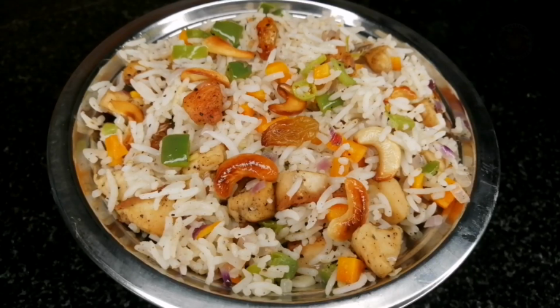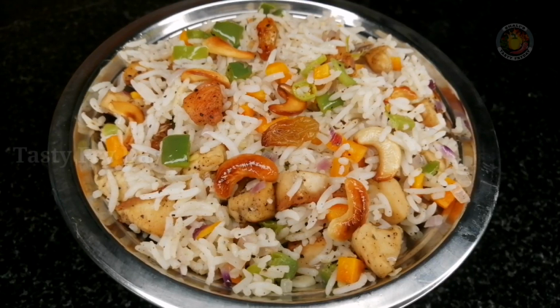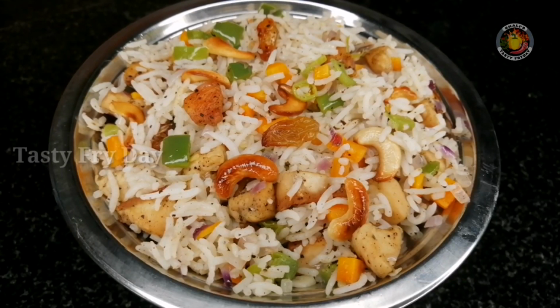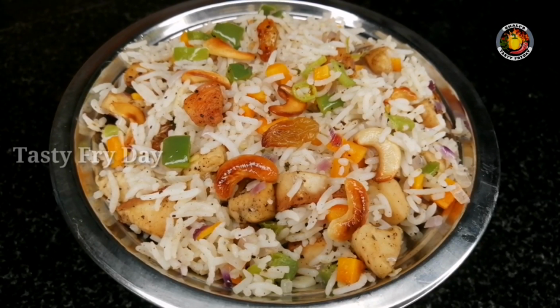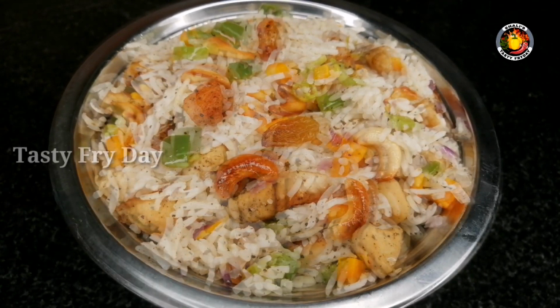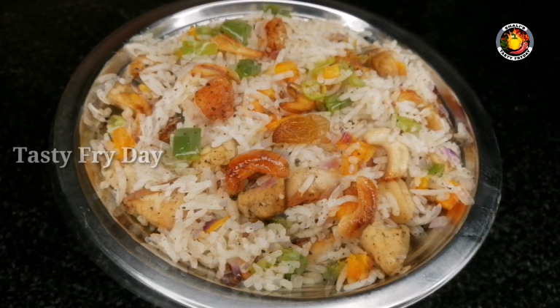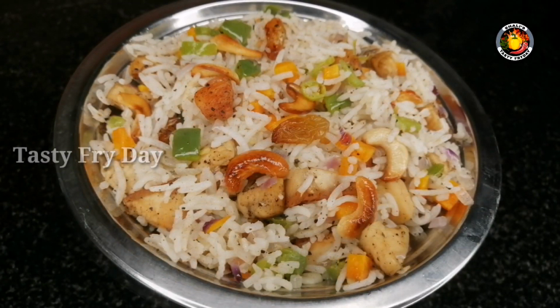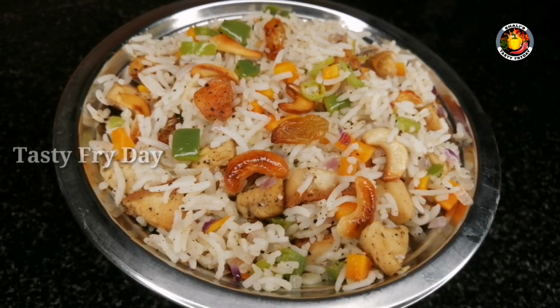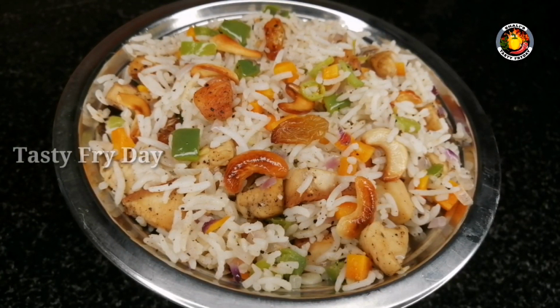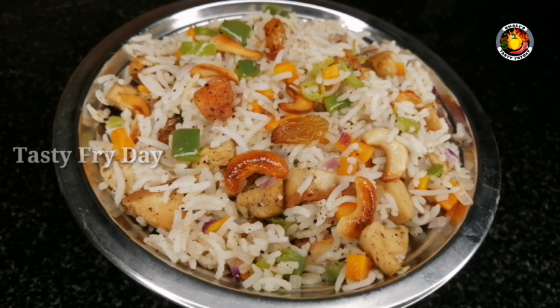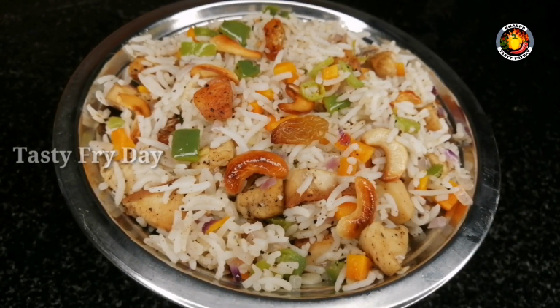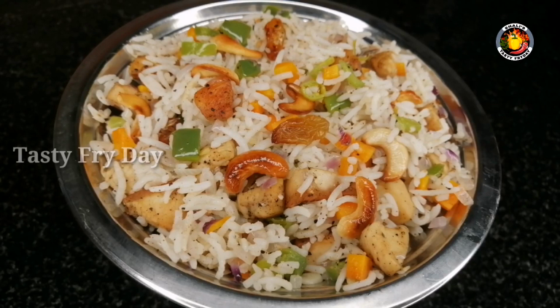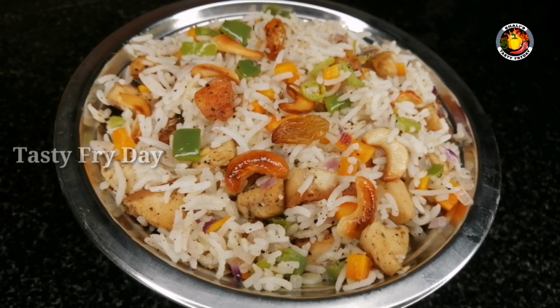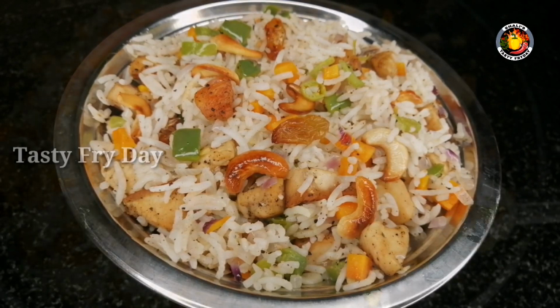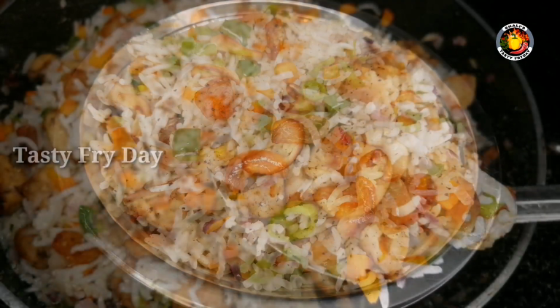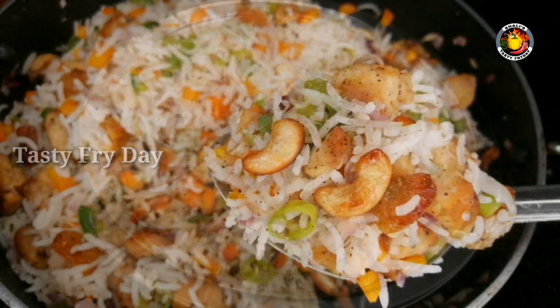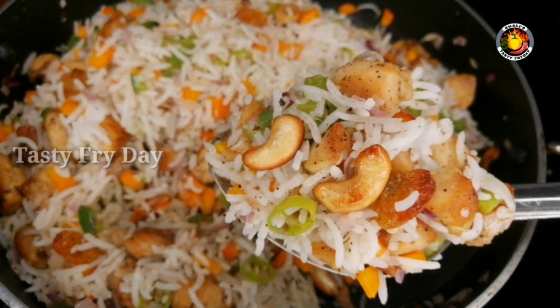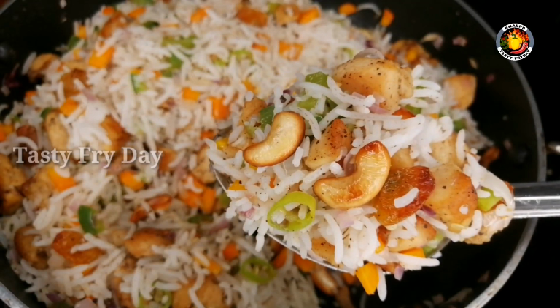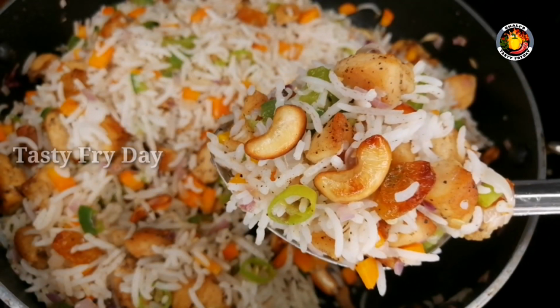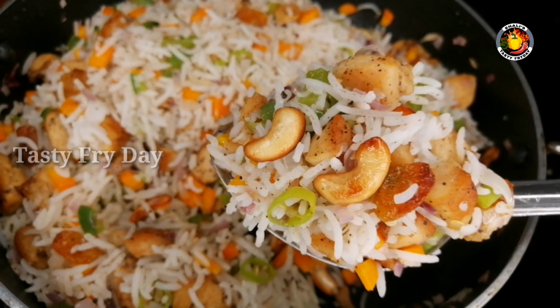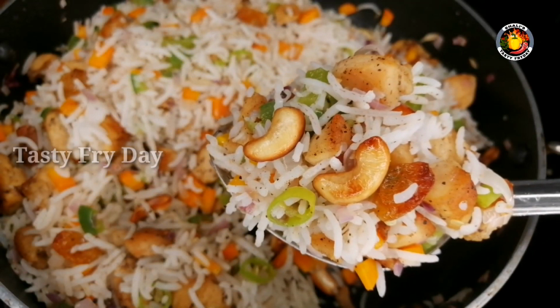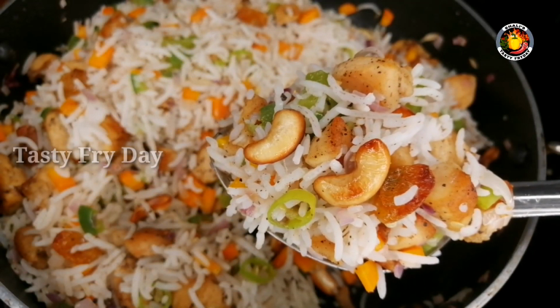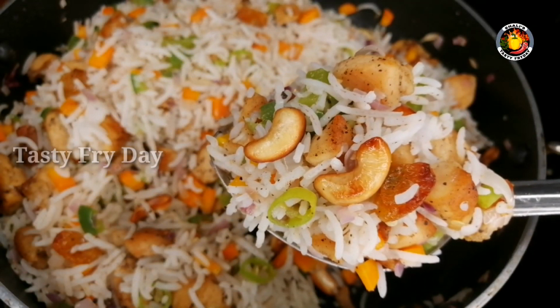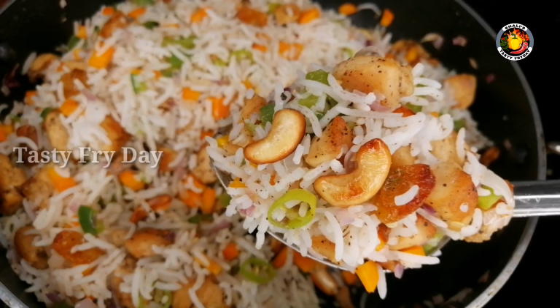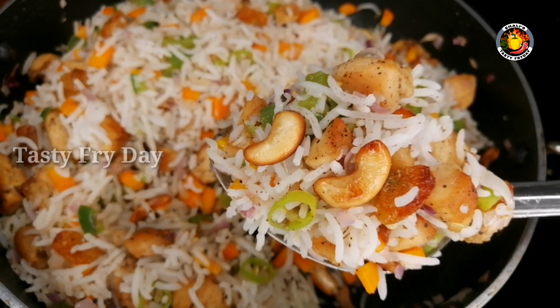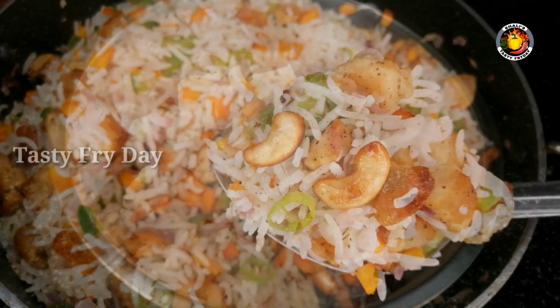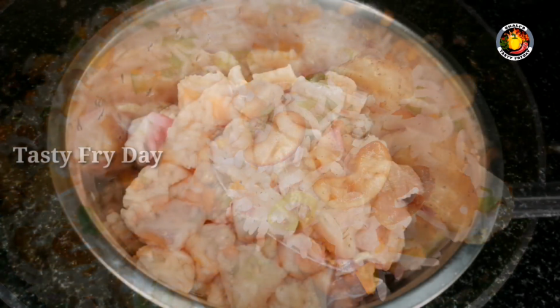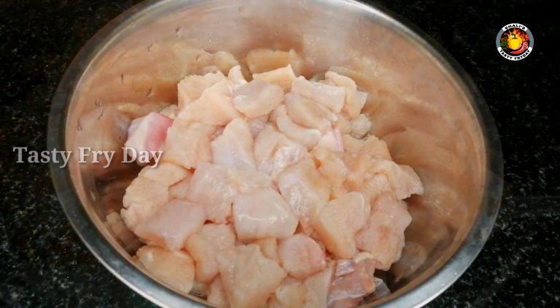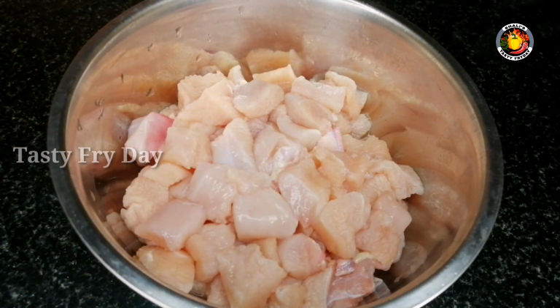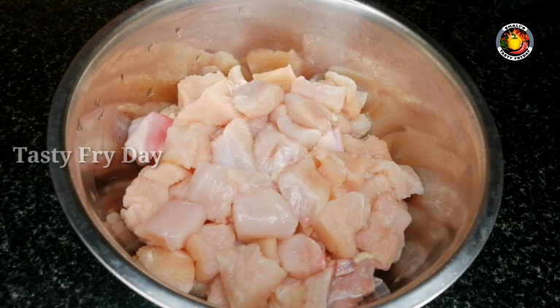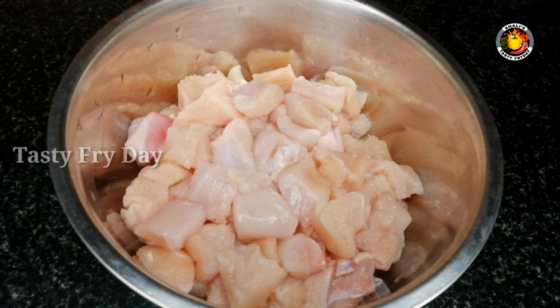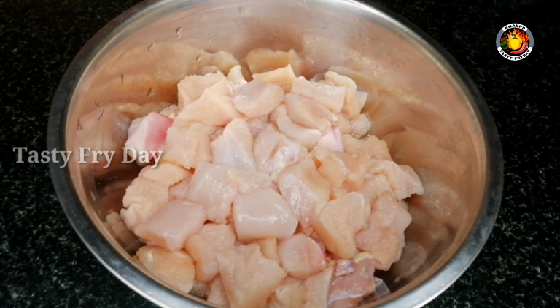We are going to eat chicken fried rice. We will do a variety of recipes. We will add 100g boneless chicken.